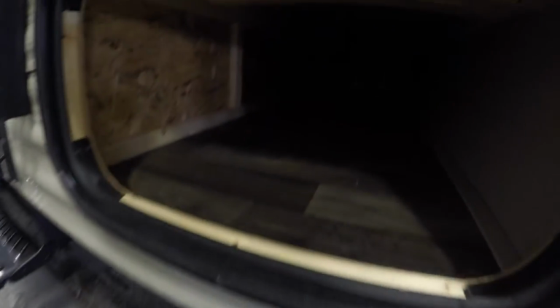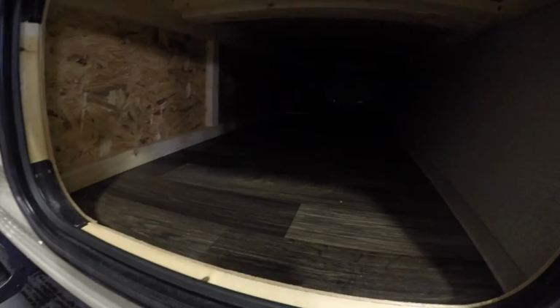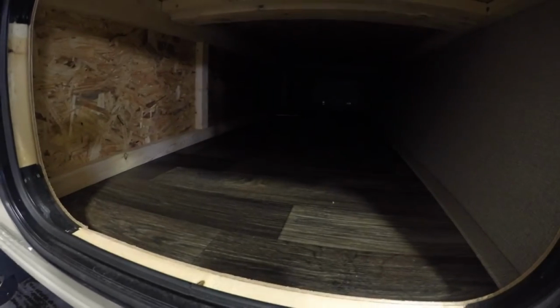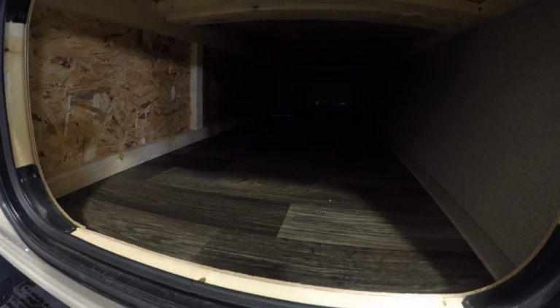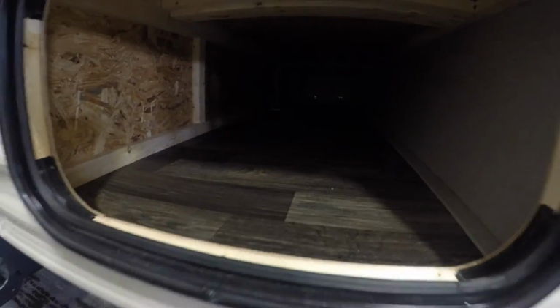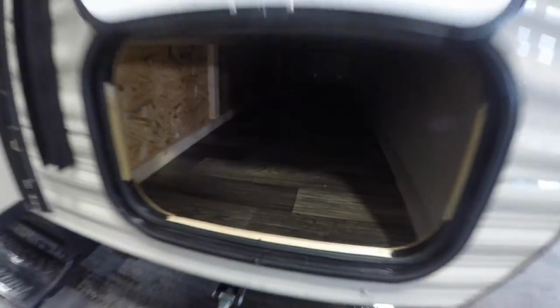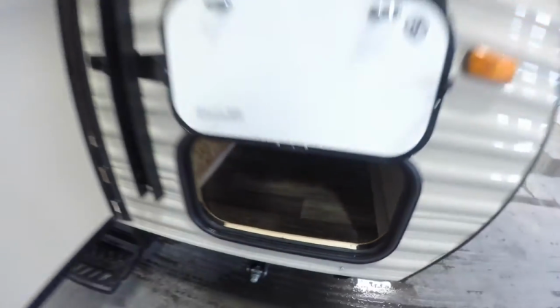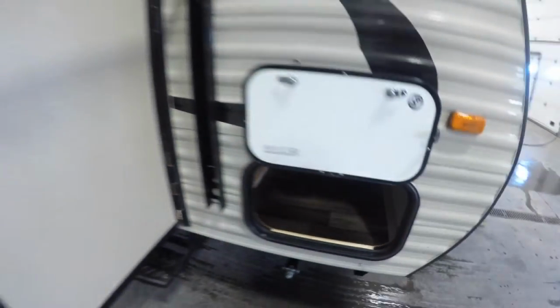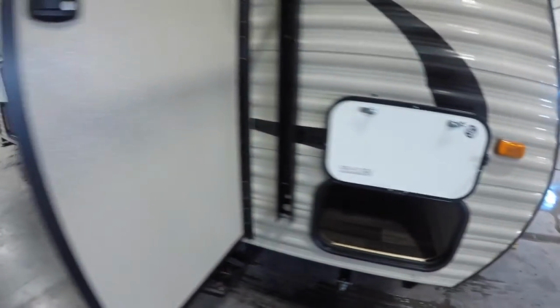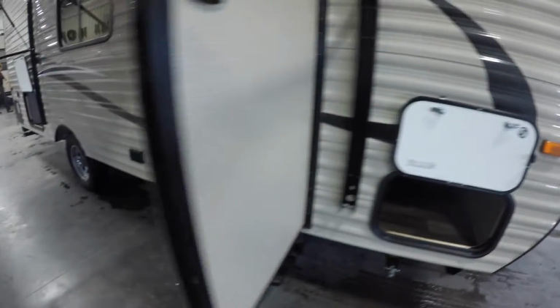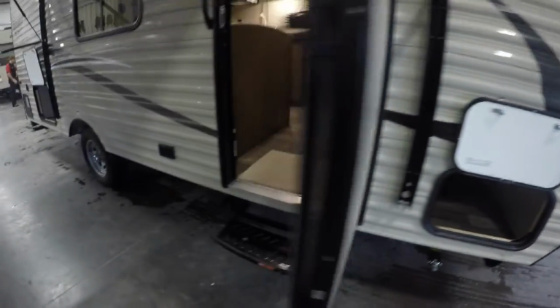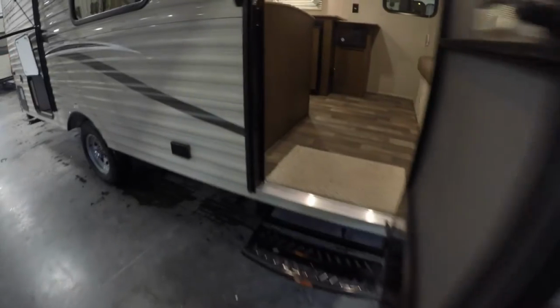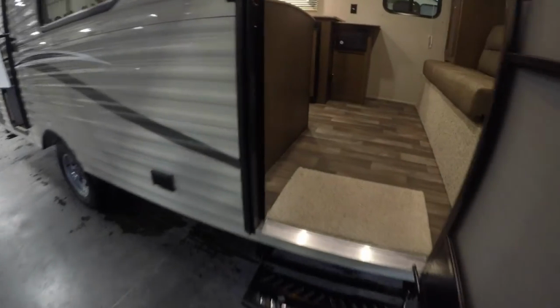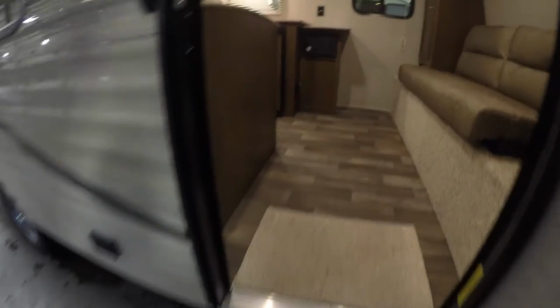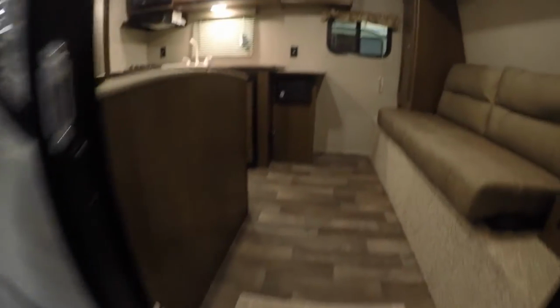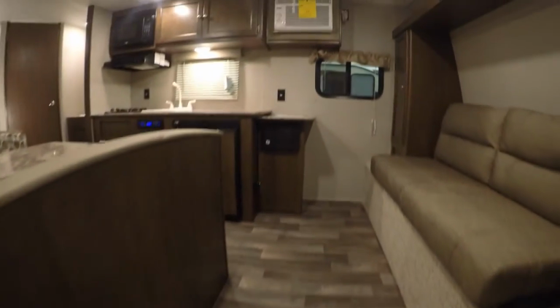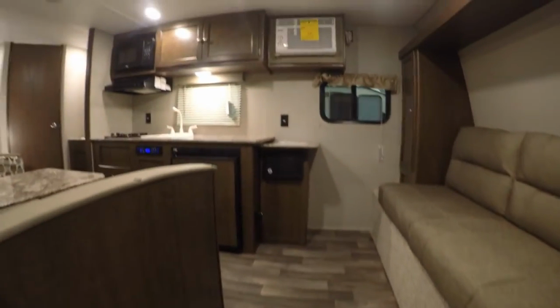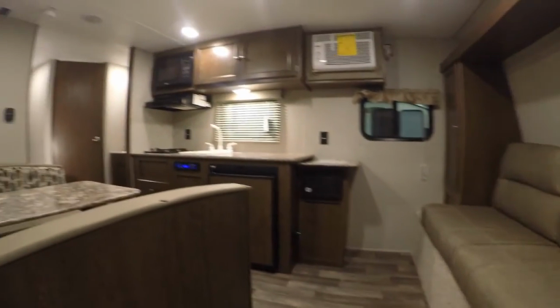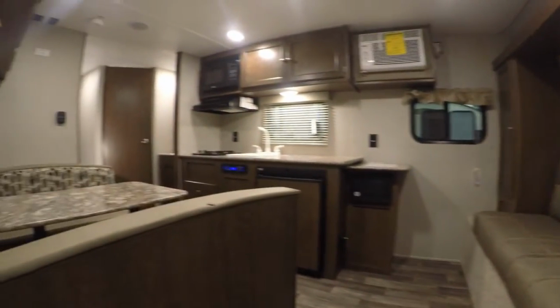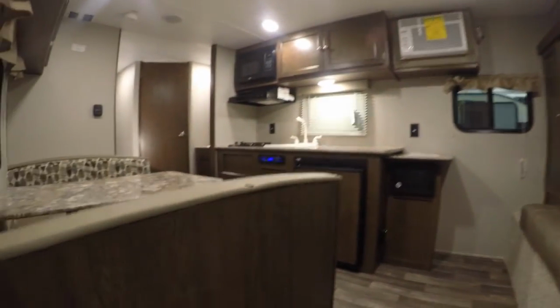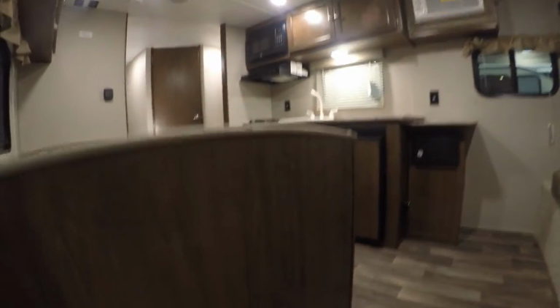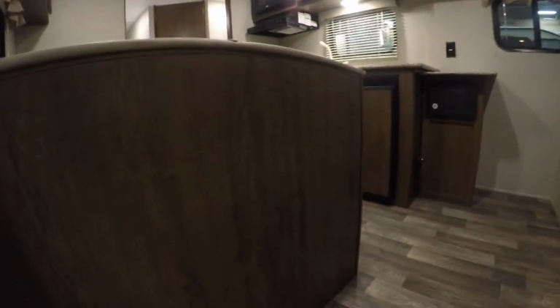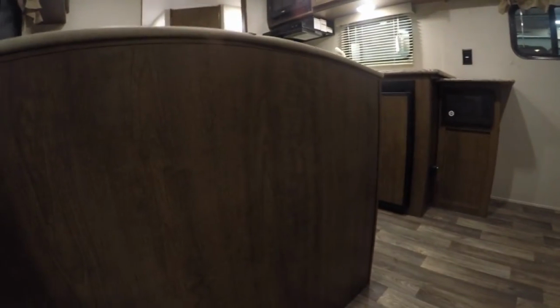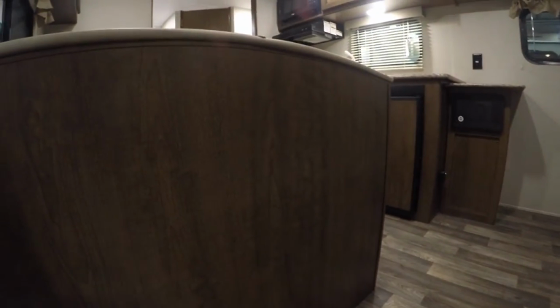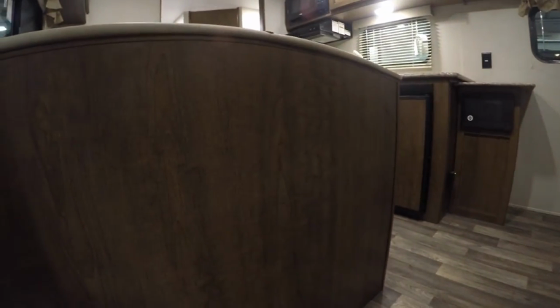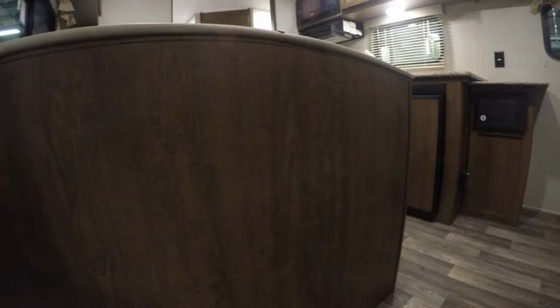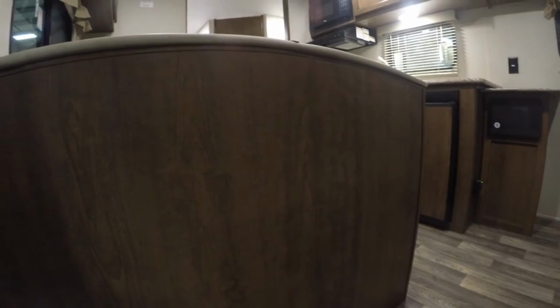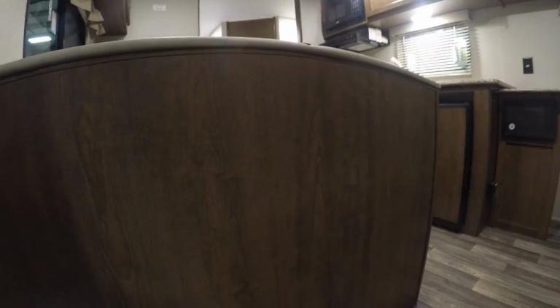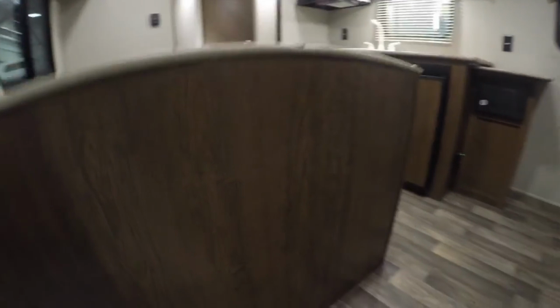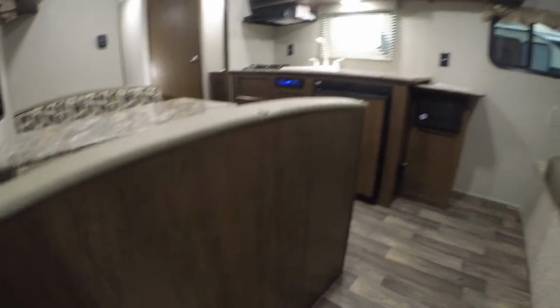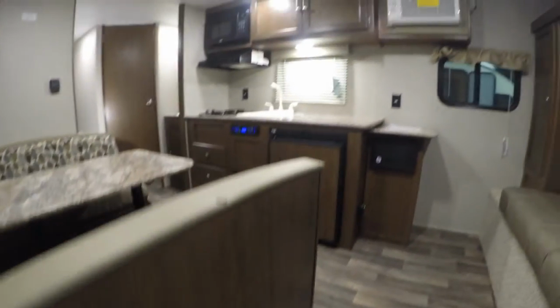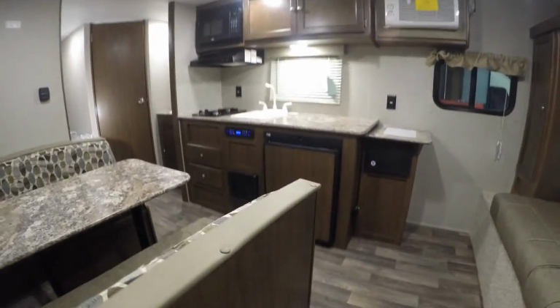There's the outside storage all the way across. This camper weighs in at three thousand three hundred and fifty pounds dry.